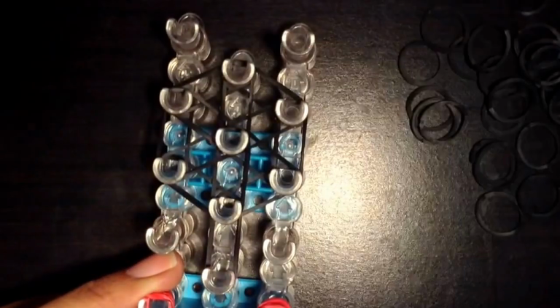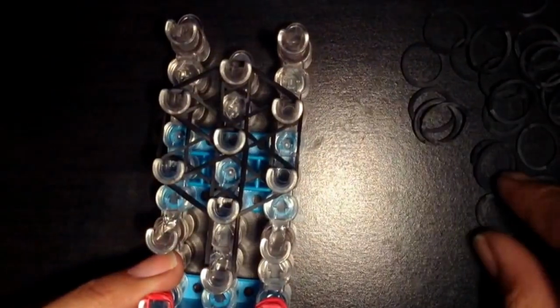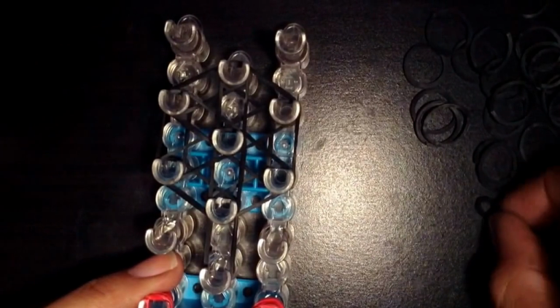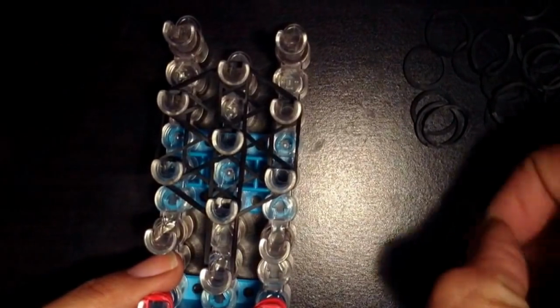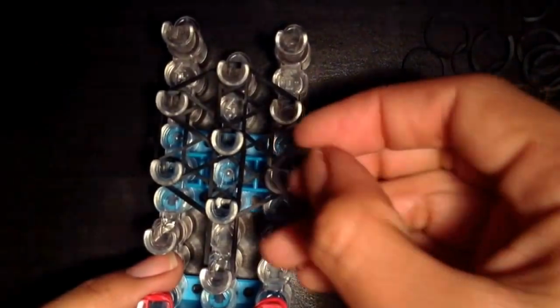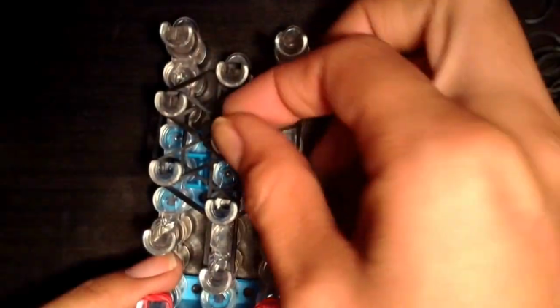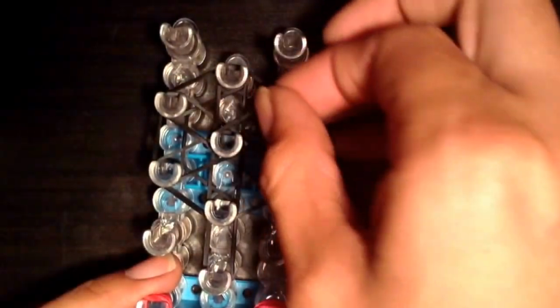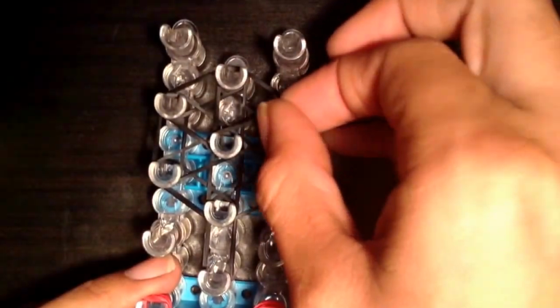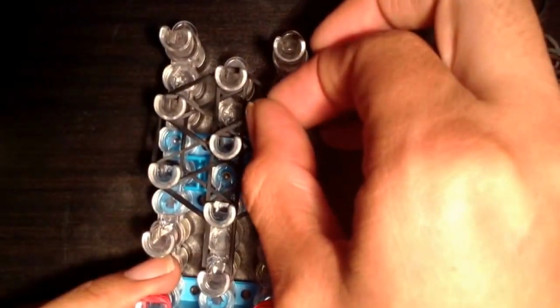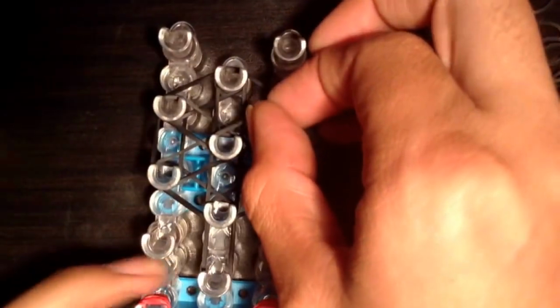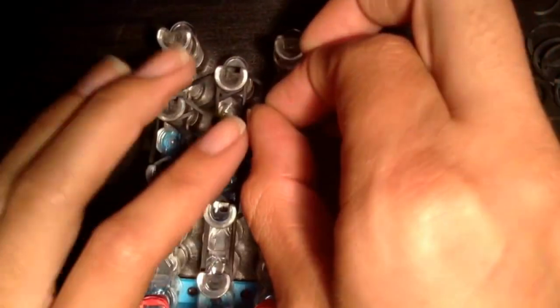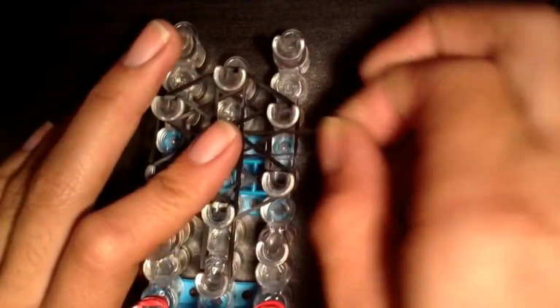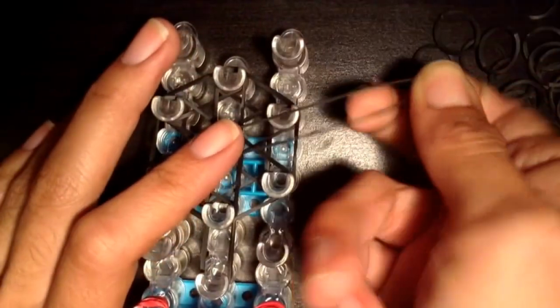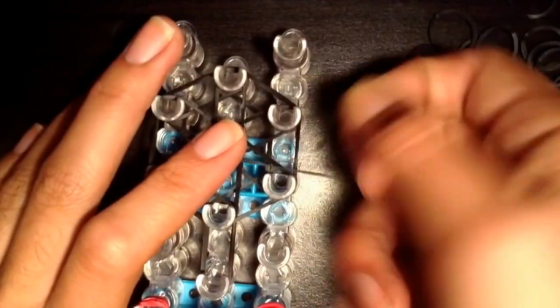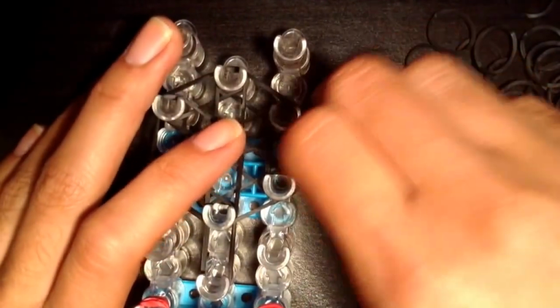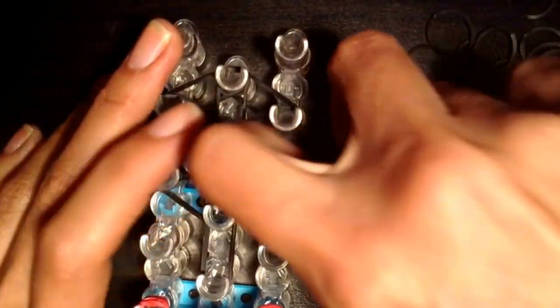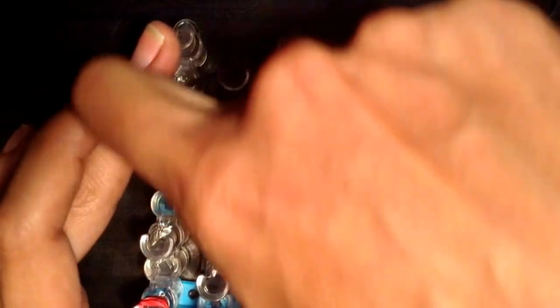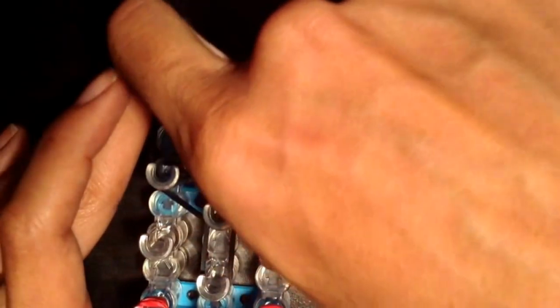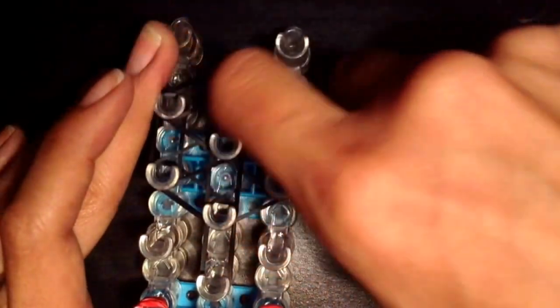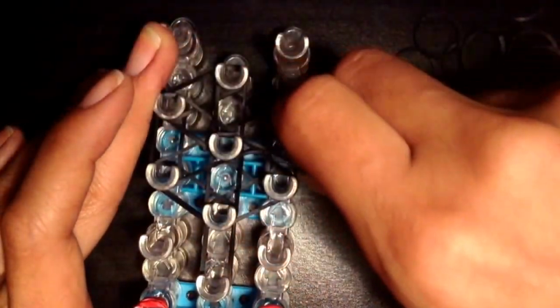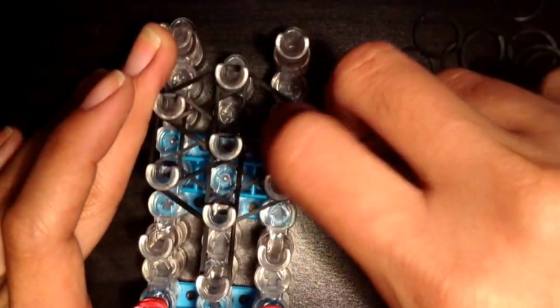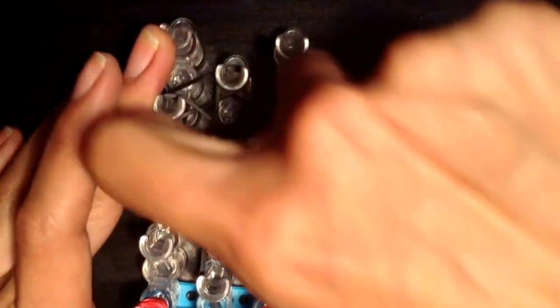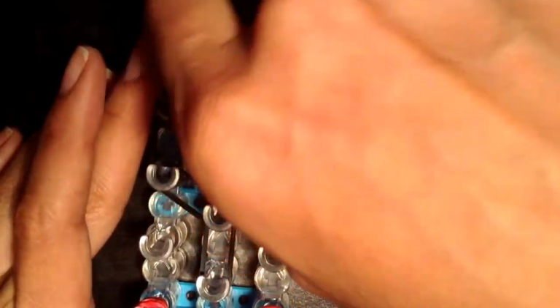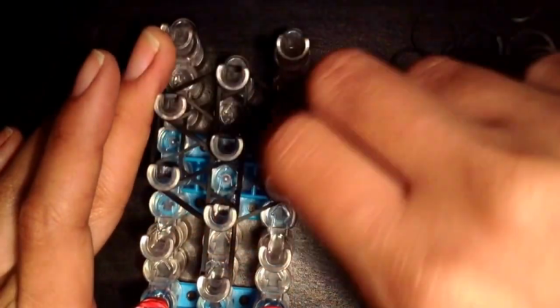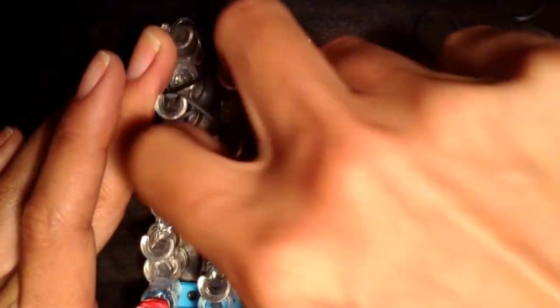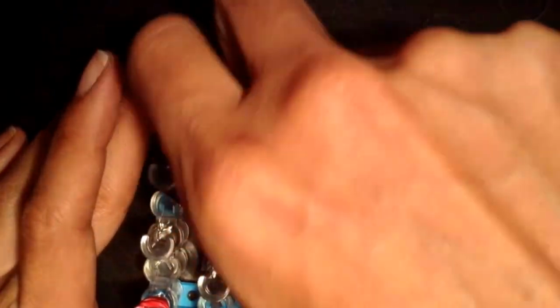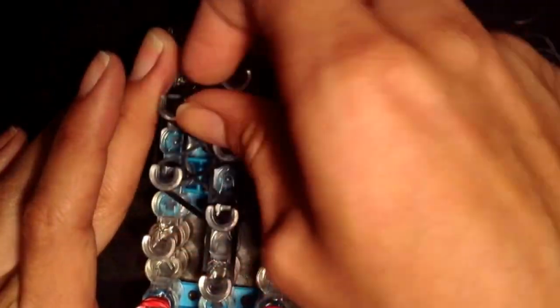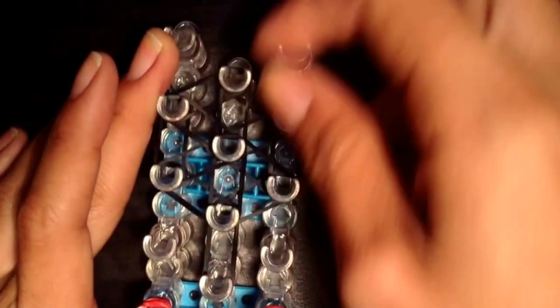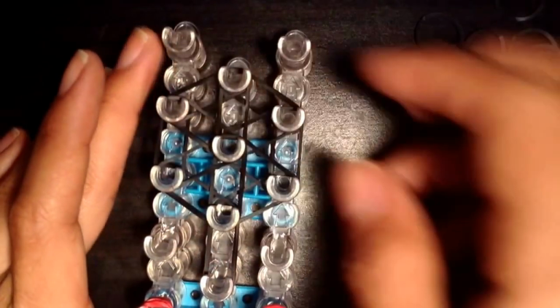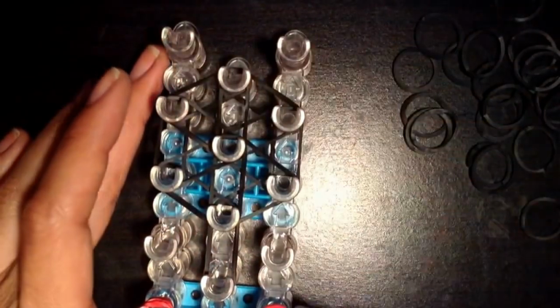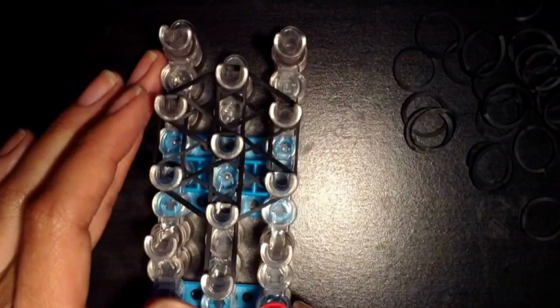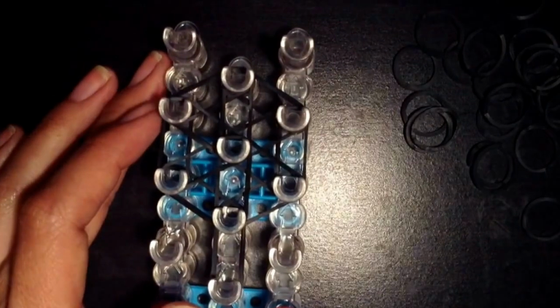Then you're going to put a cap band in the middle, and I wrap it around three times here, which is different than the starburst. So there's one, two, and three.